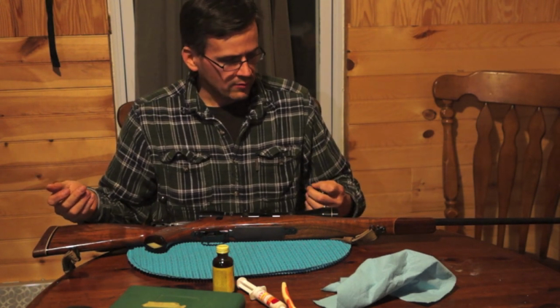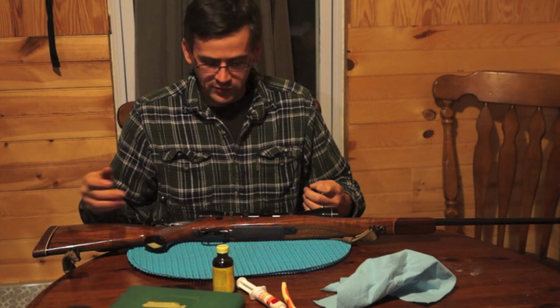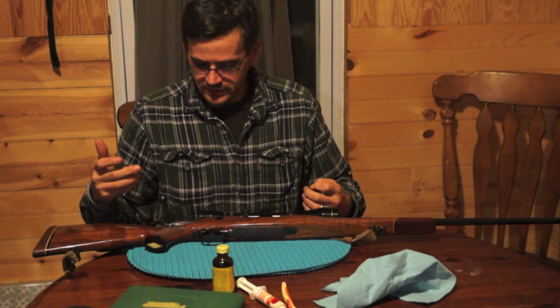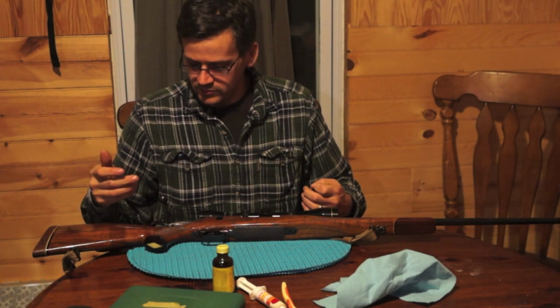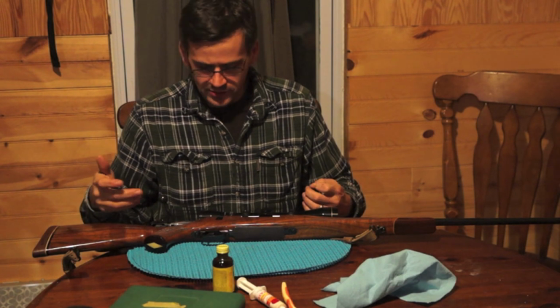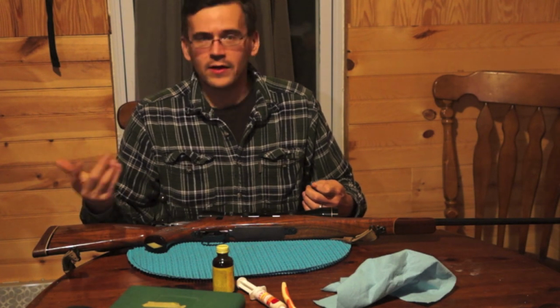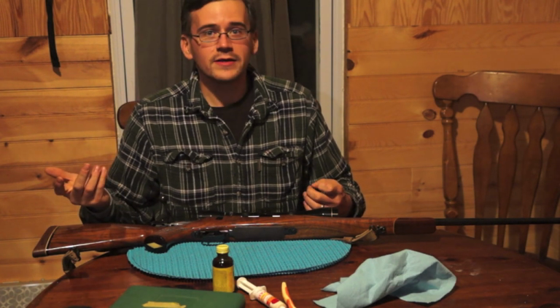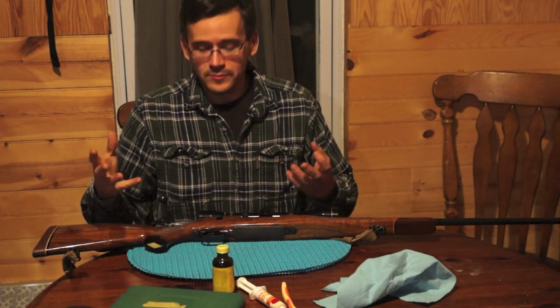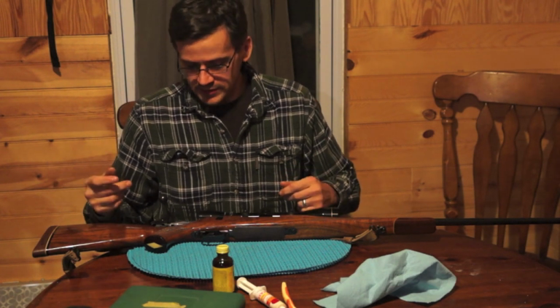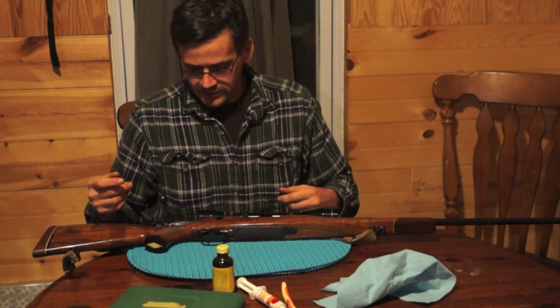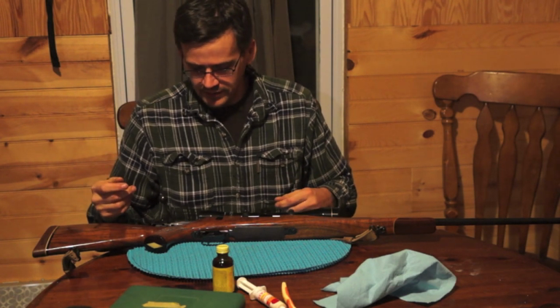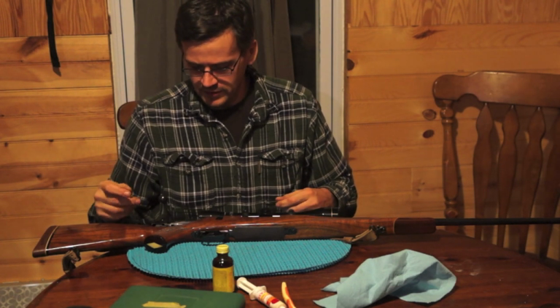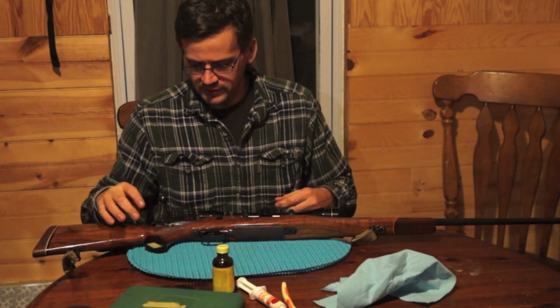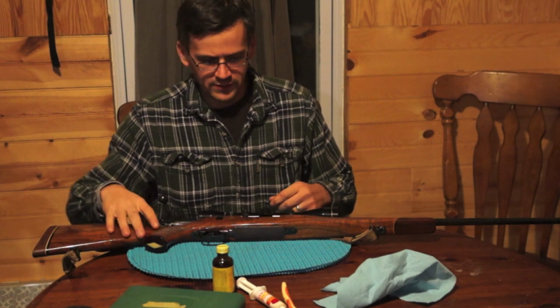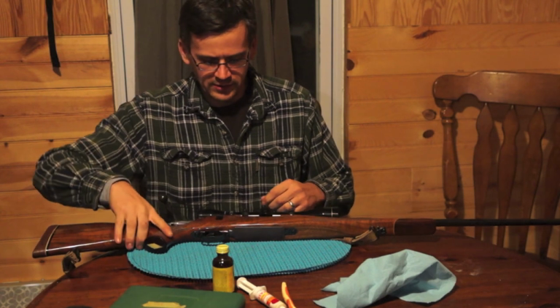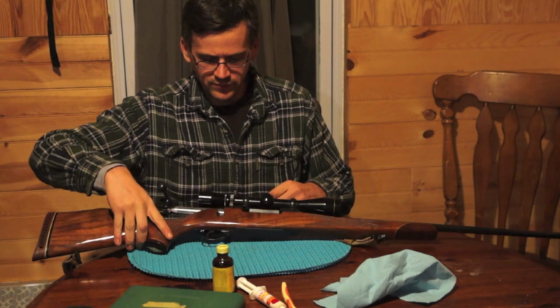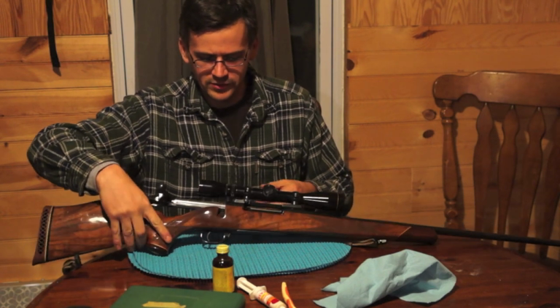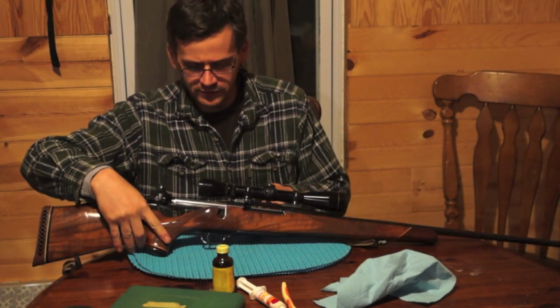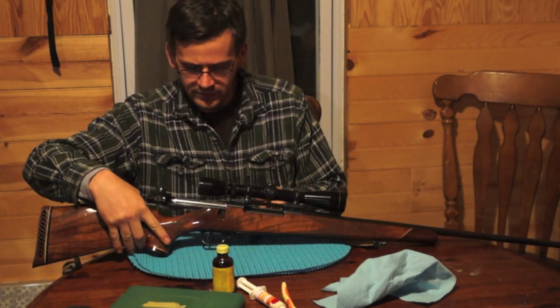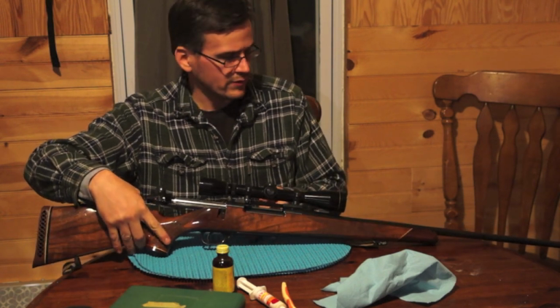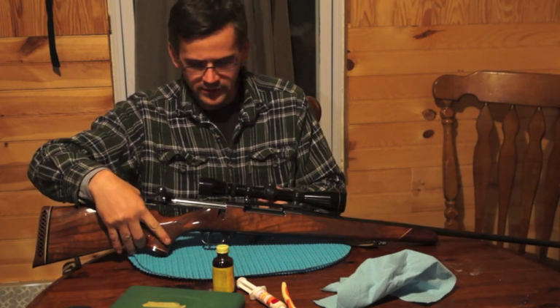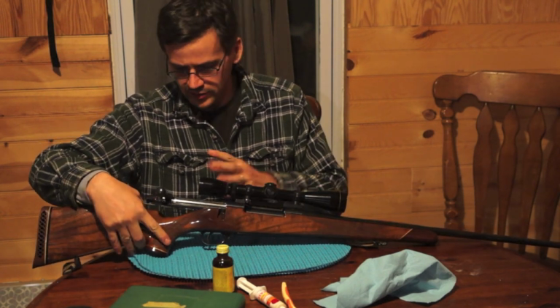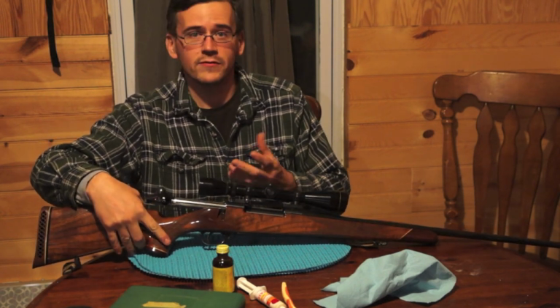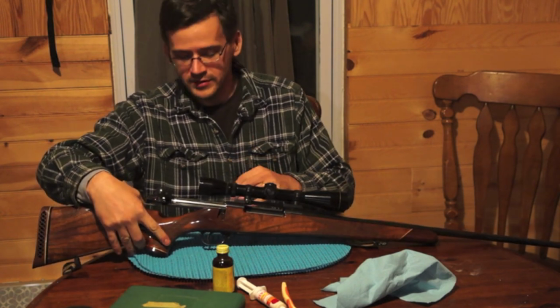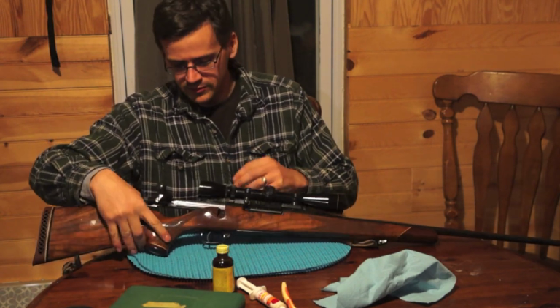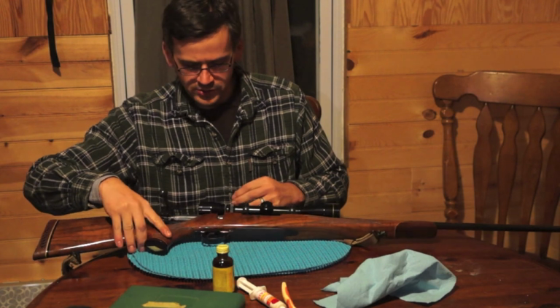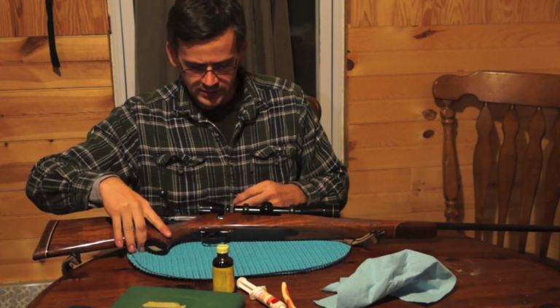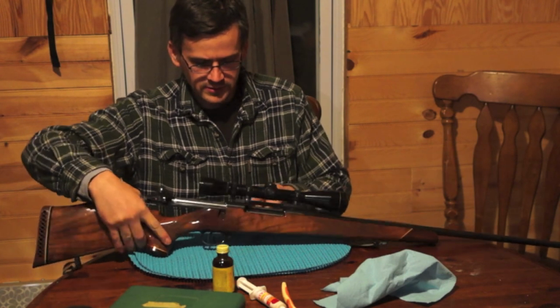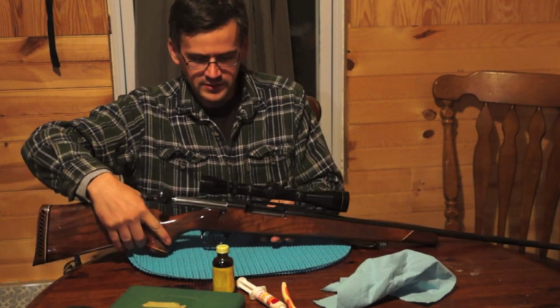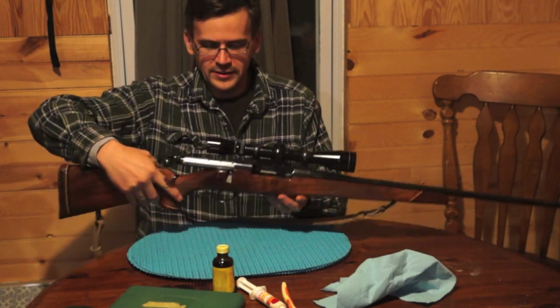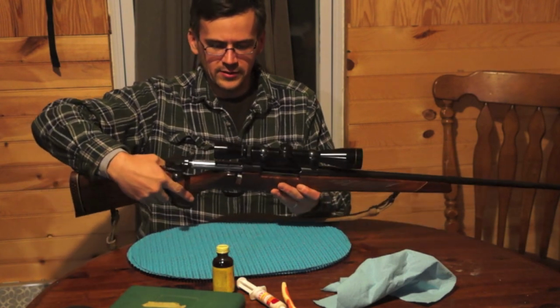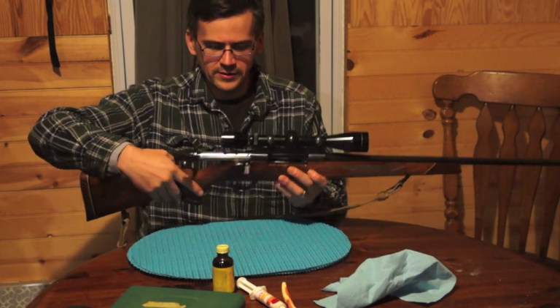When I first got it, it's not really hard to clean. But I couldn't find anything about how to do it, at least for the Mark V. I found Vanguard, which is a bit different. So I'm going to show you how to take it apart and clean it all.